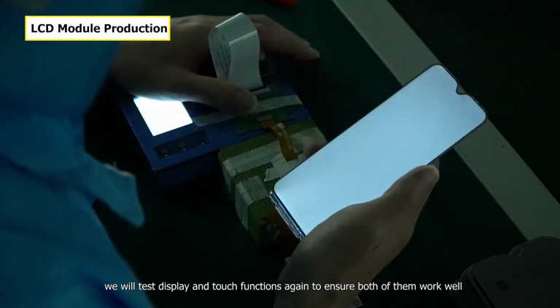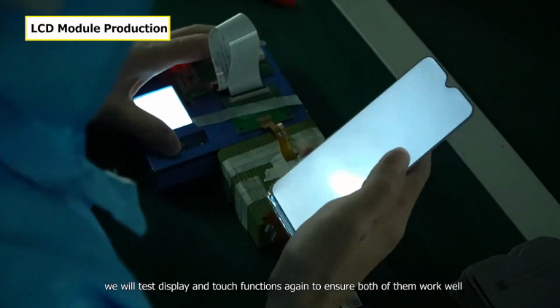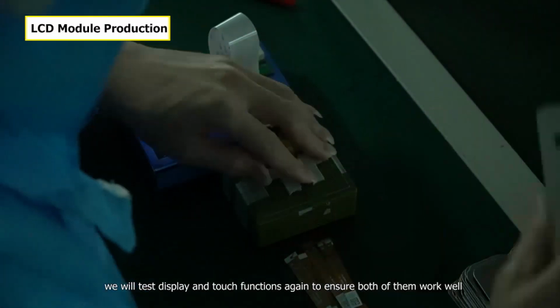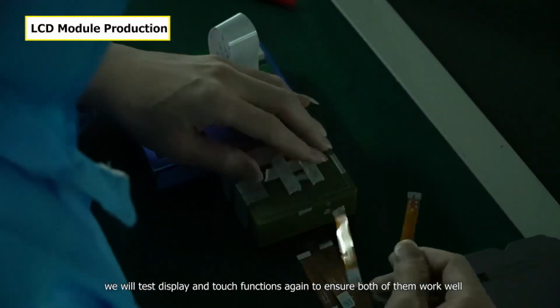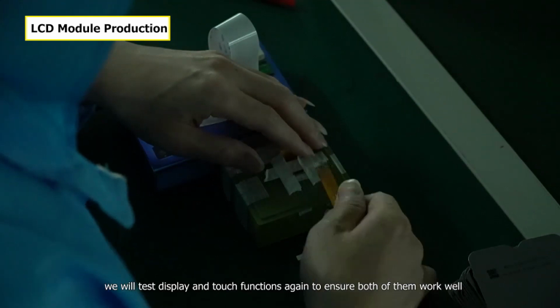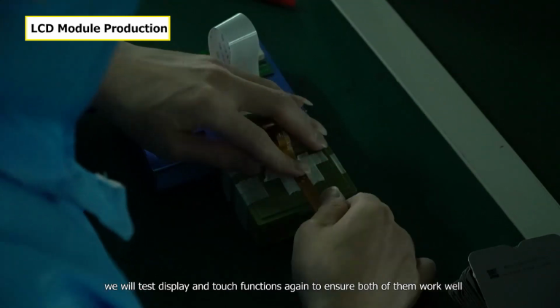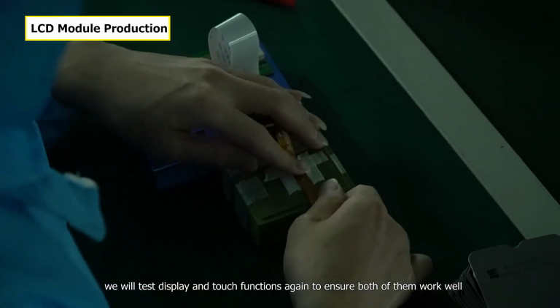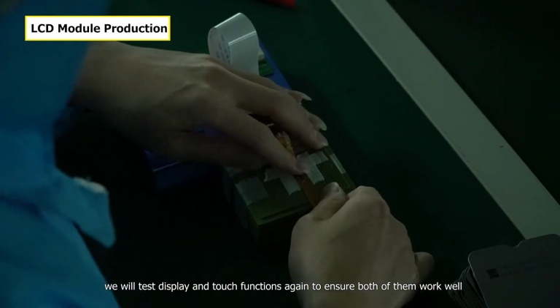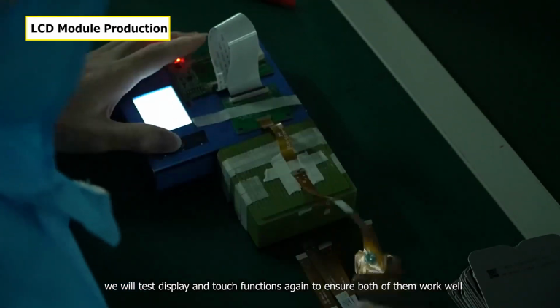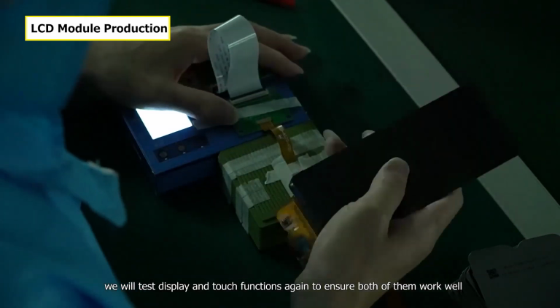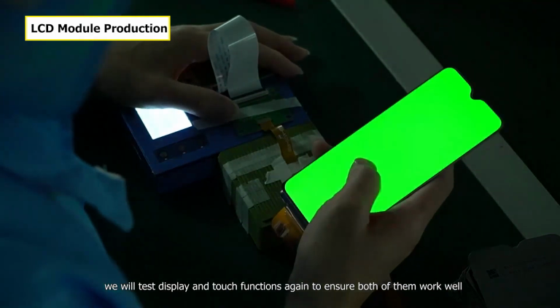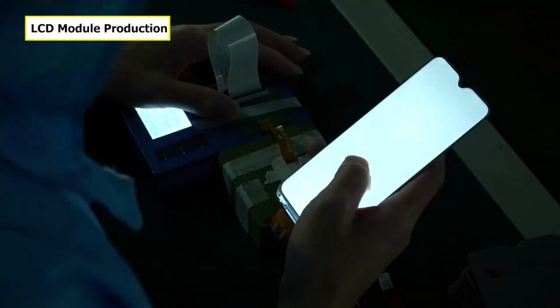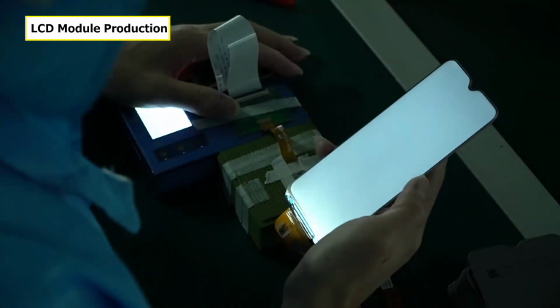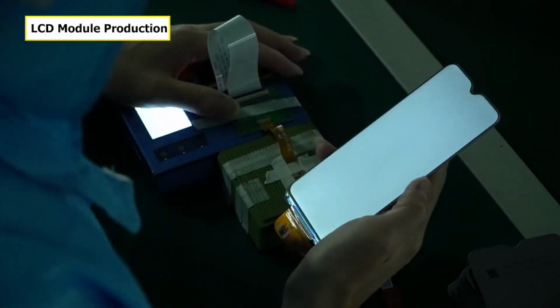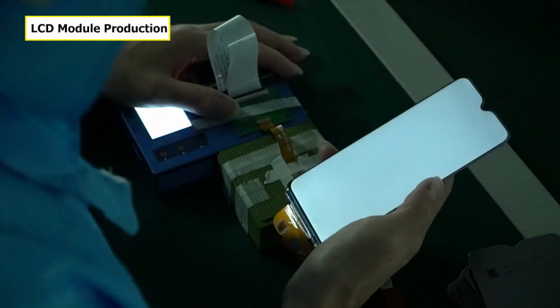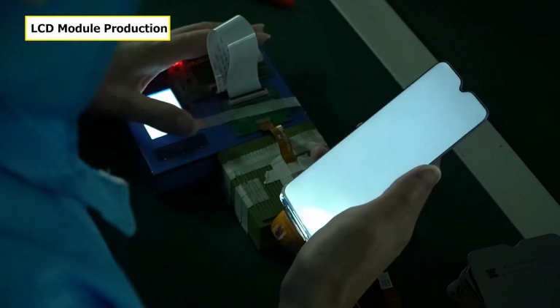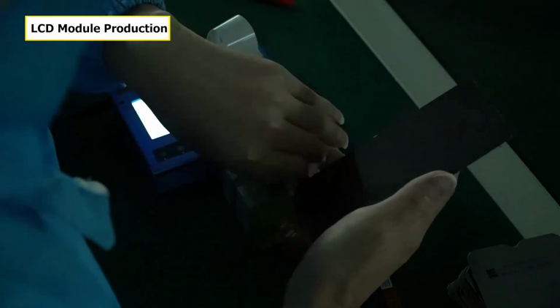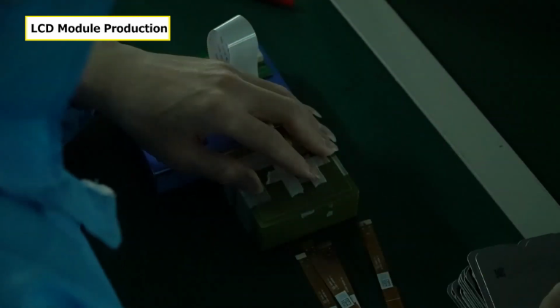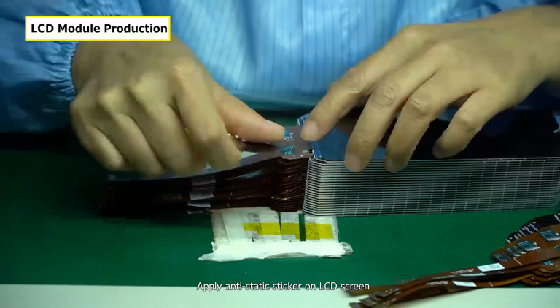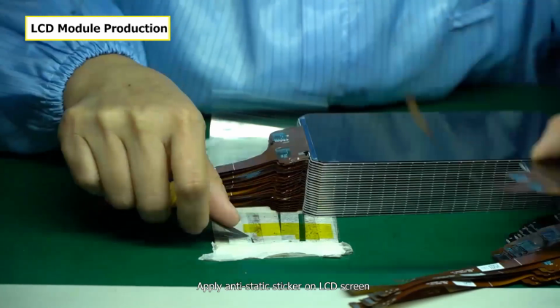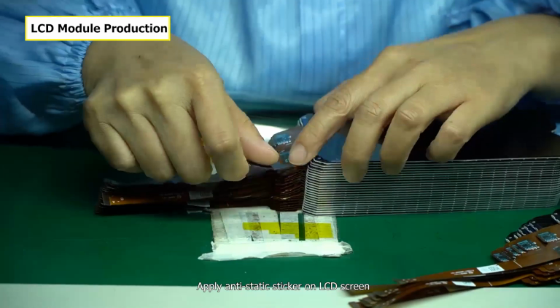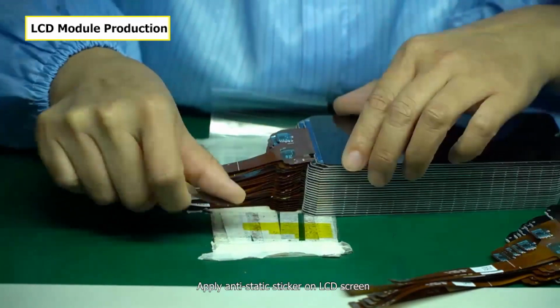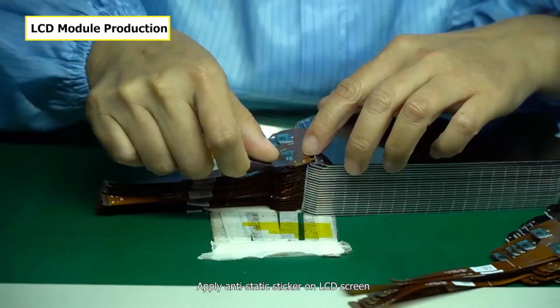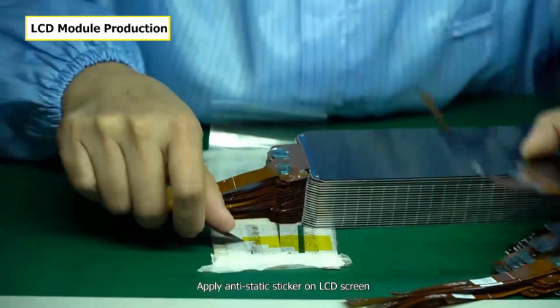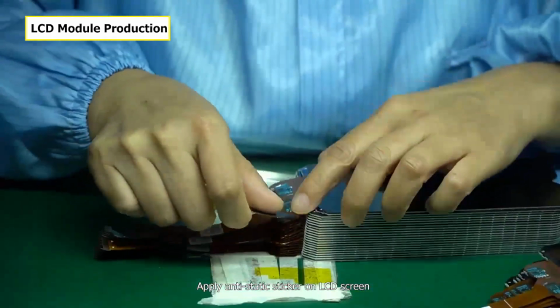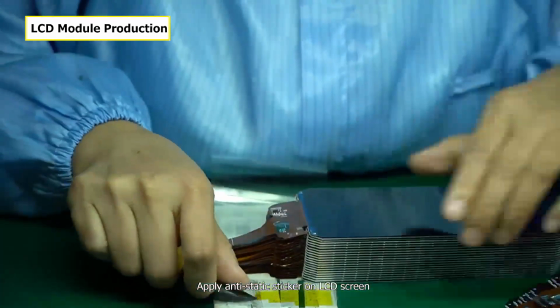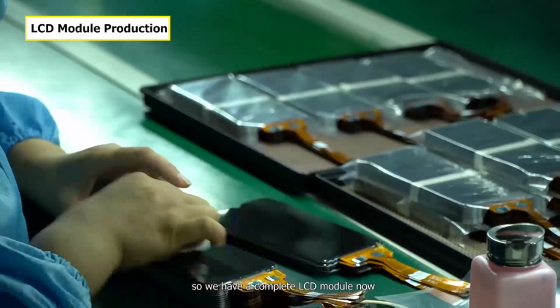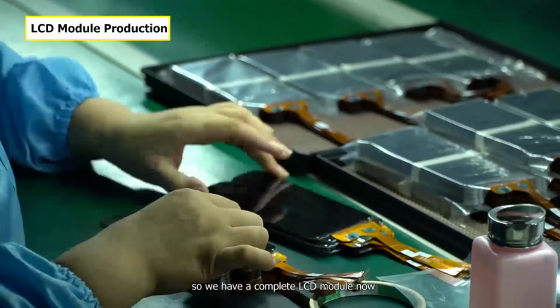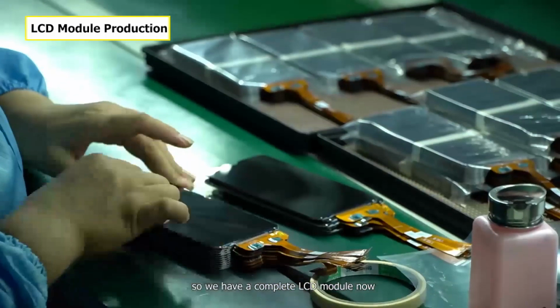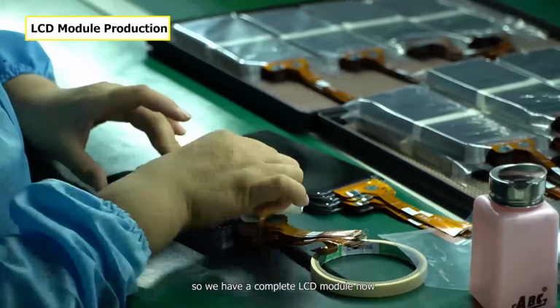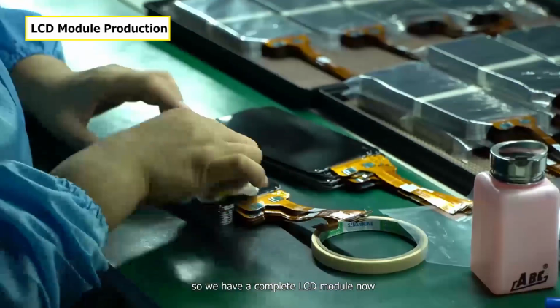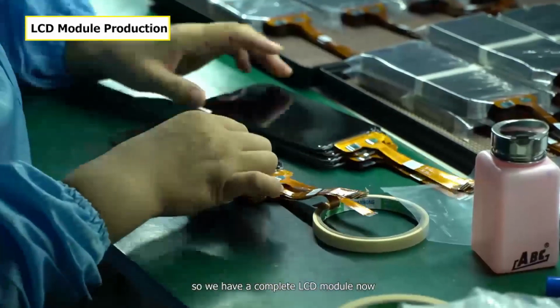We will test the display and touch functions again to ensure both work well. Then we apply an anti-static sticker on the LCD screen. We now have a complete LCD module.